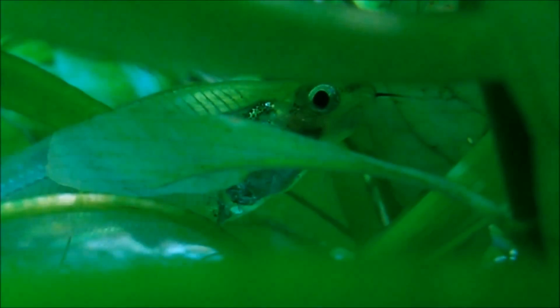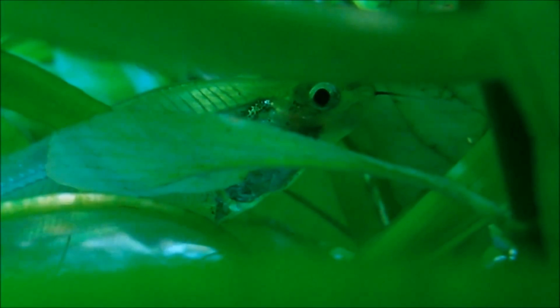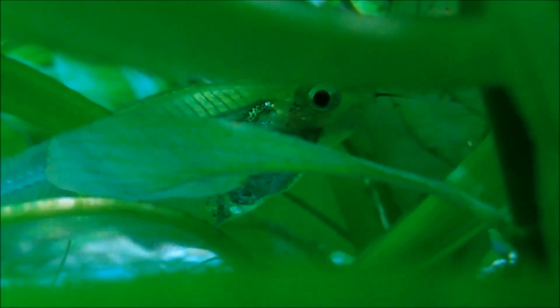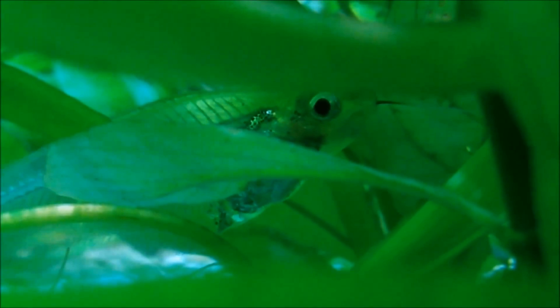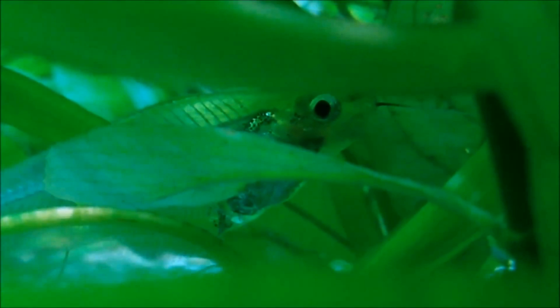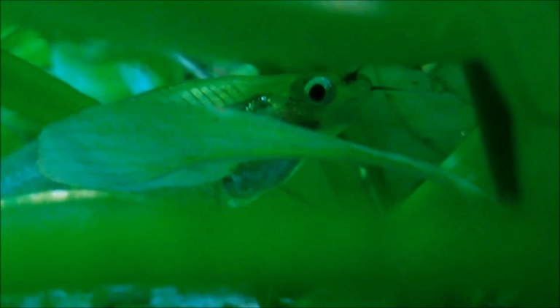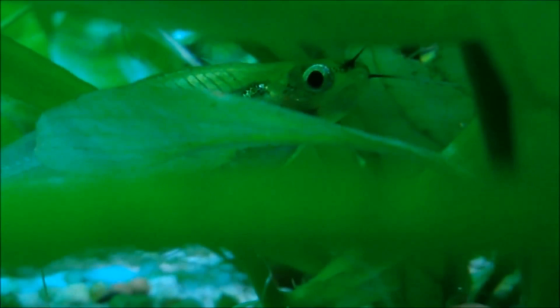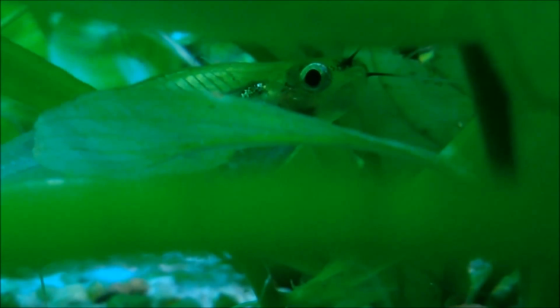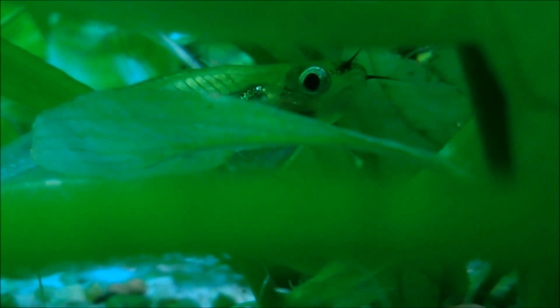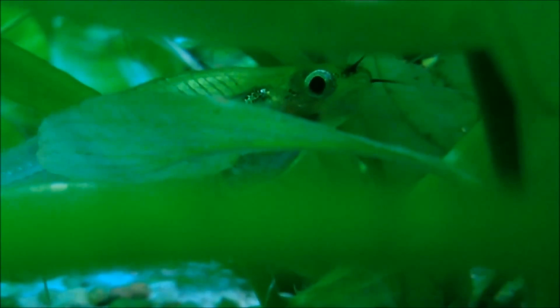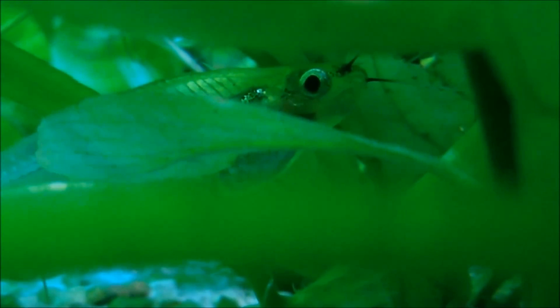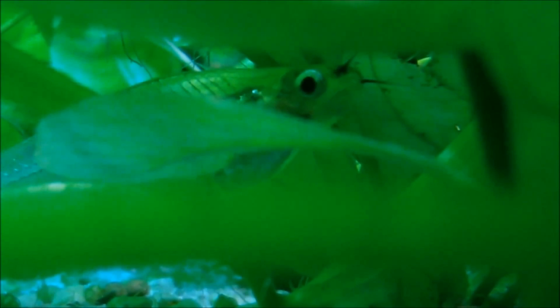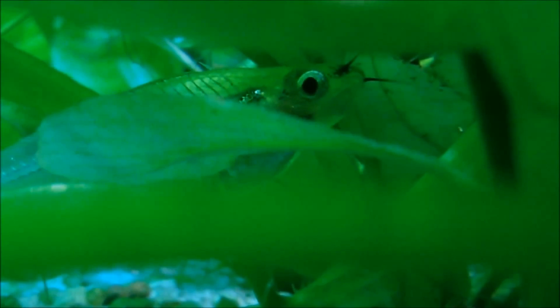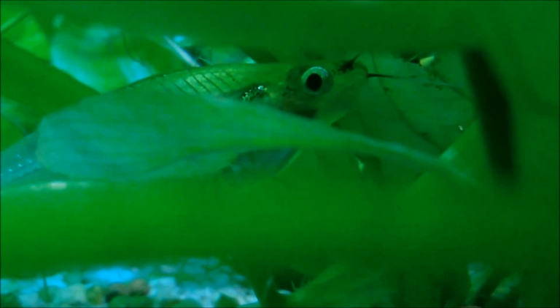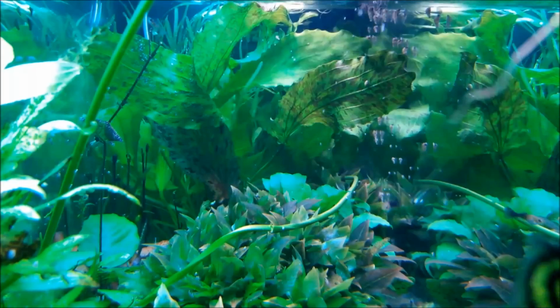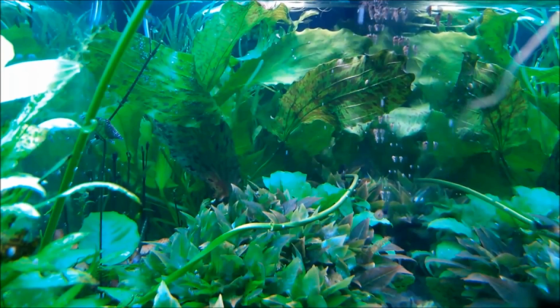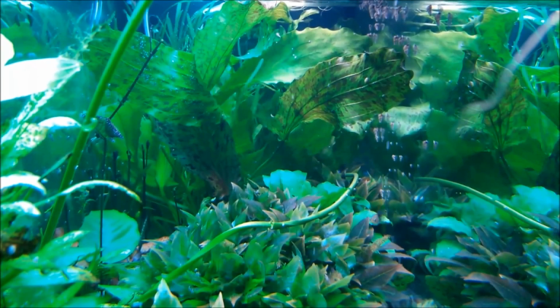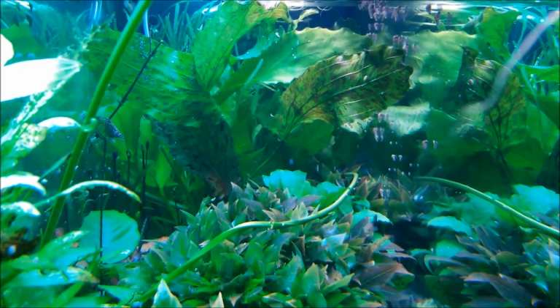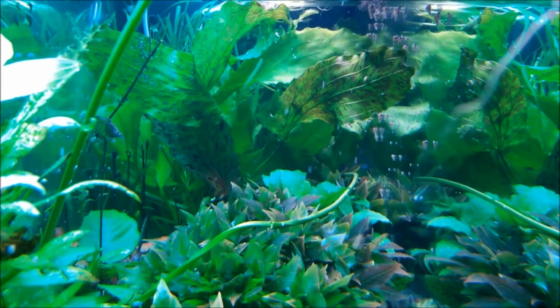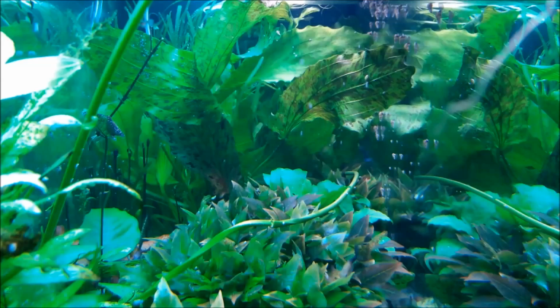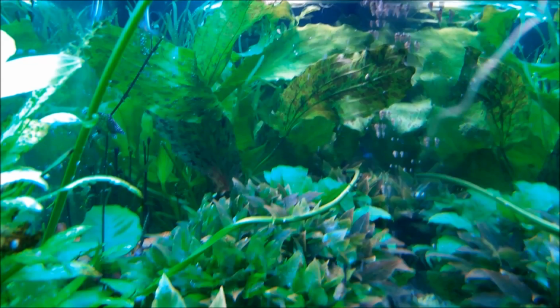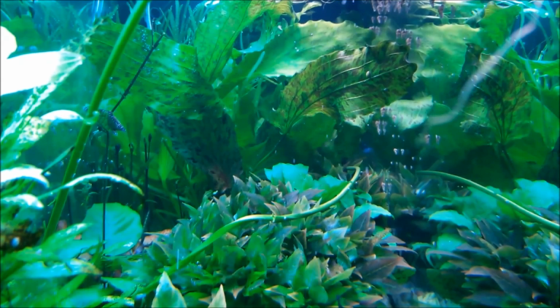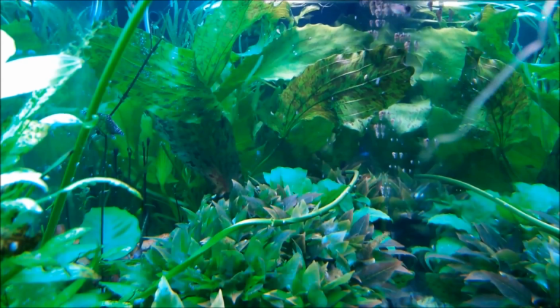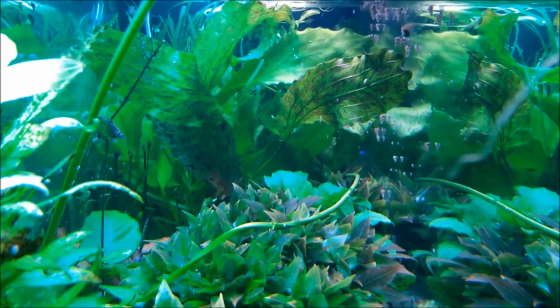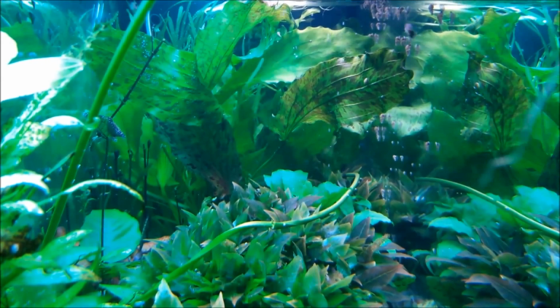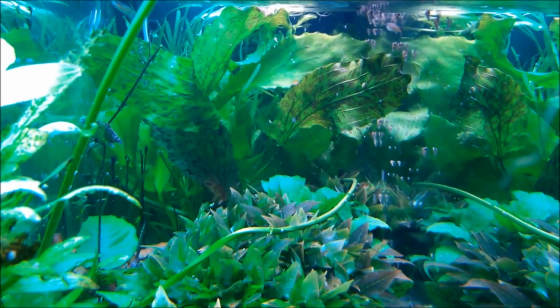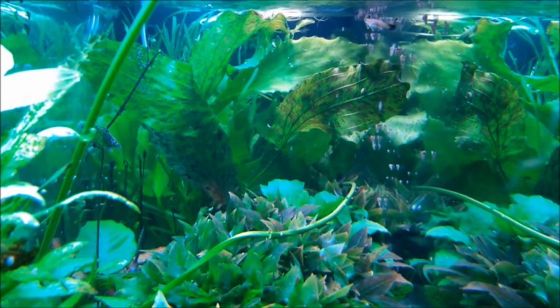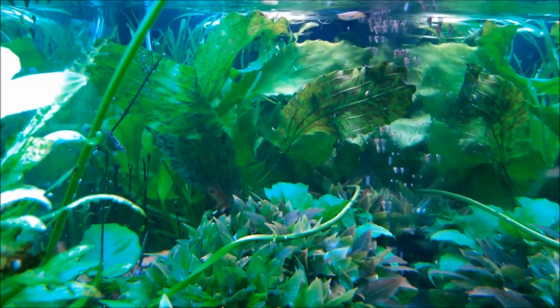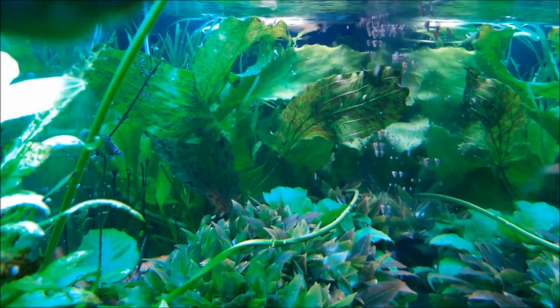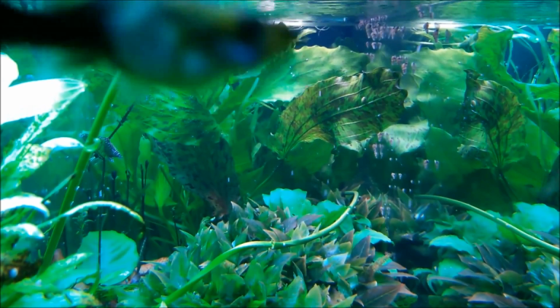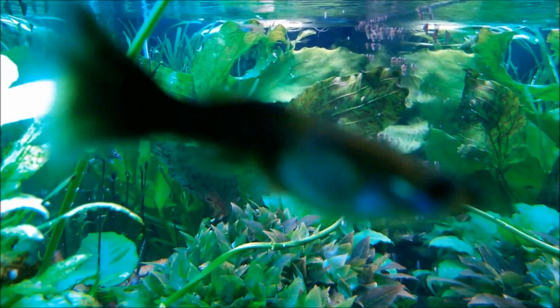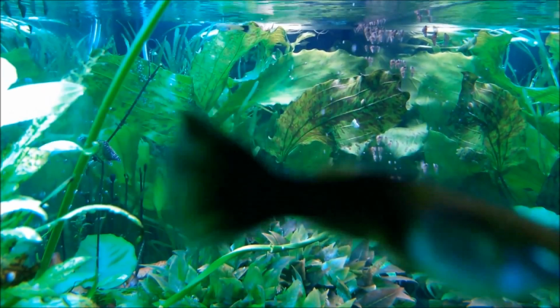For that reason they also belong a little bit in the cleanup crew. The only thing is they eat live fish, but they keep it in balance.